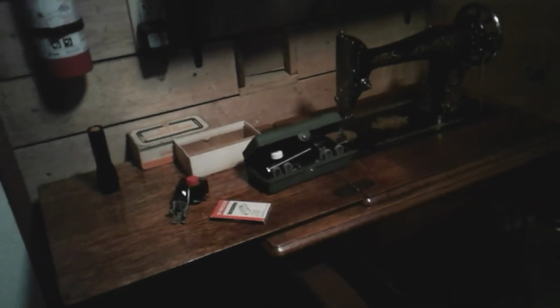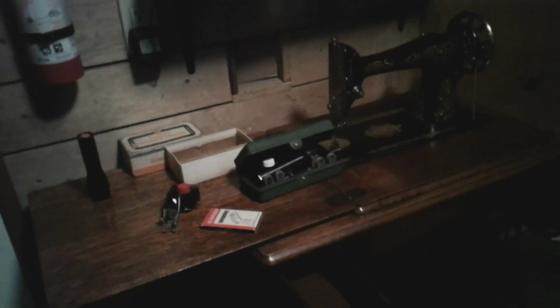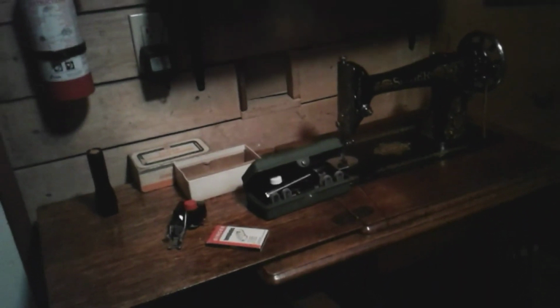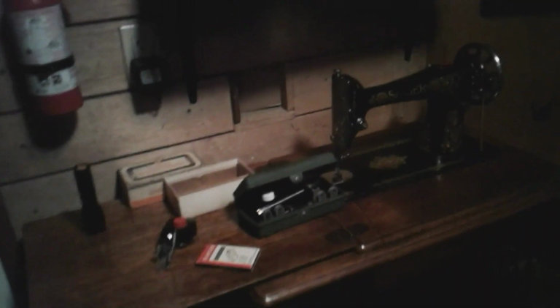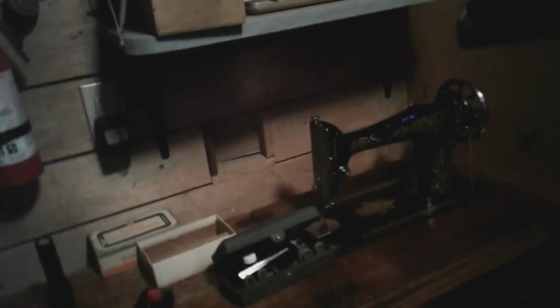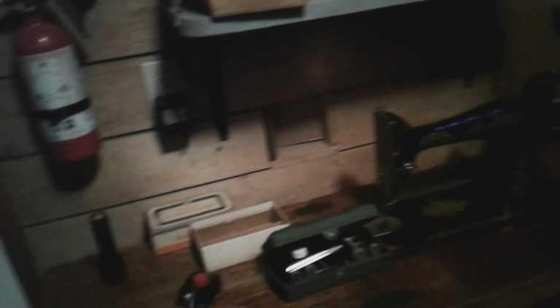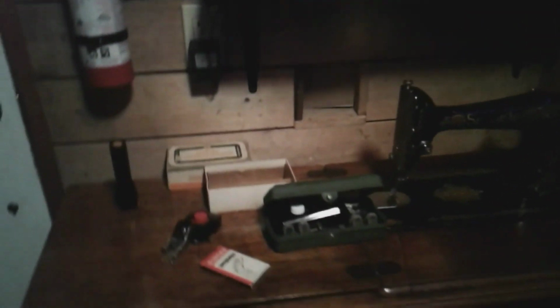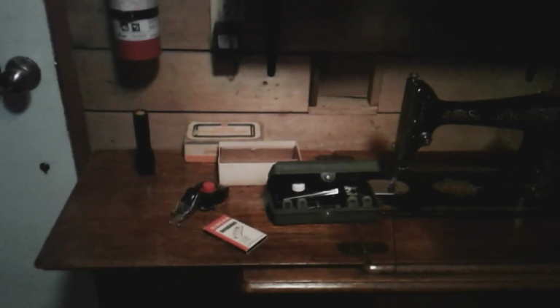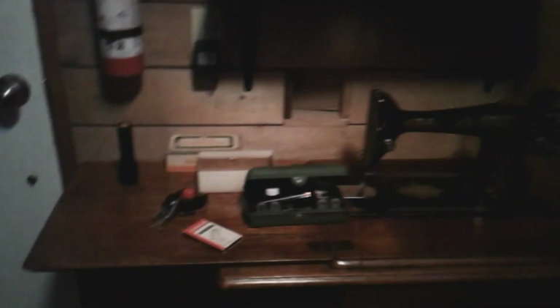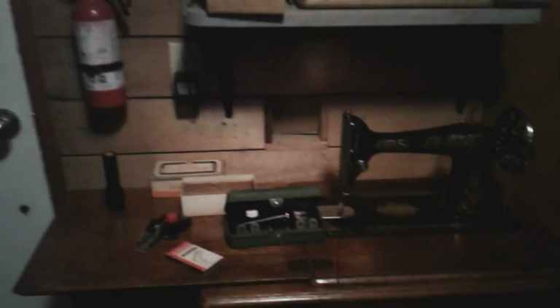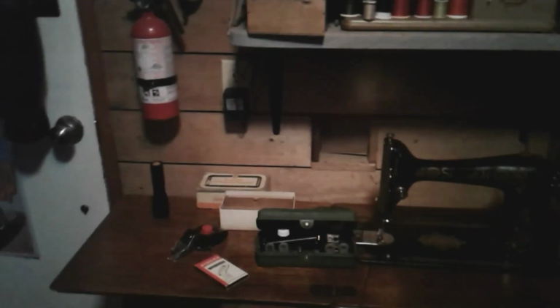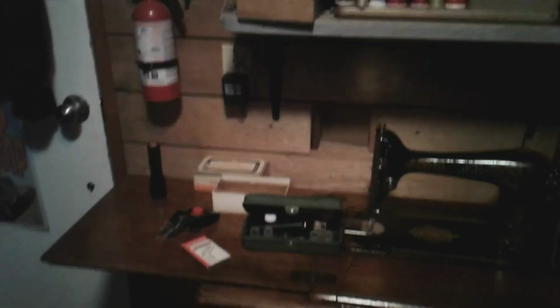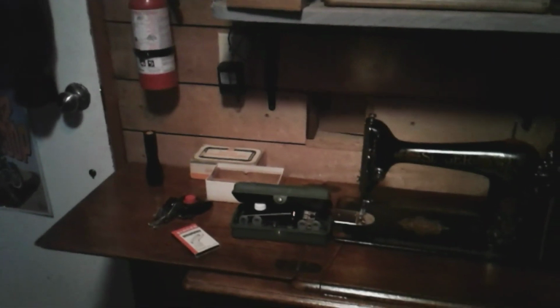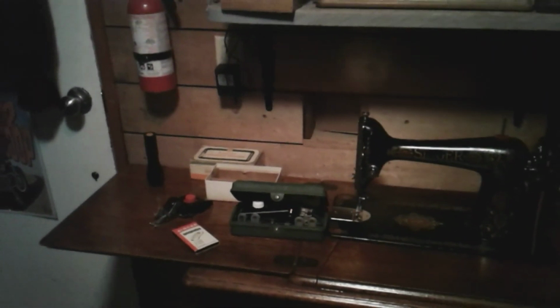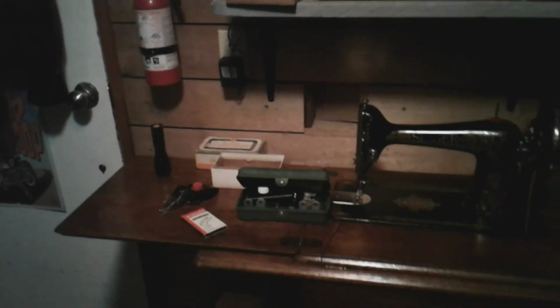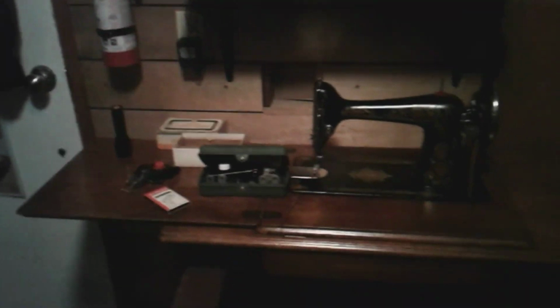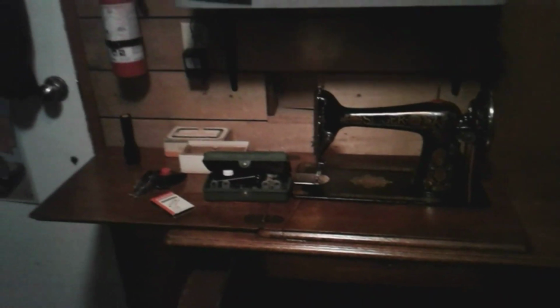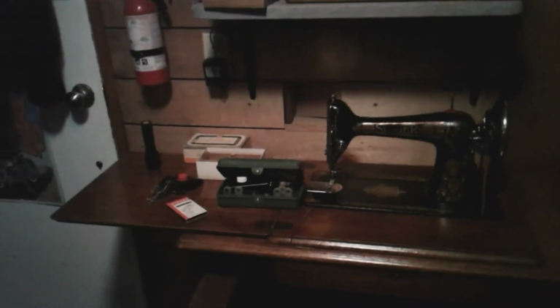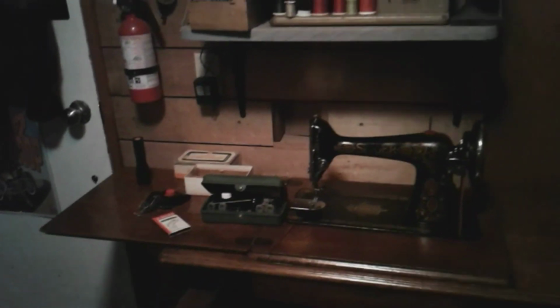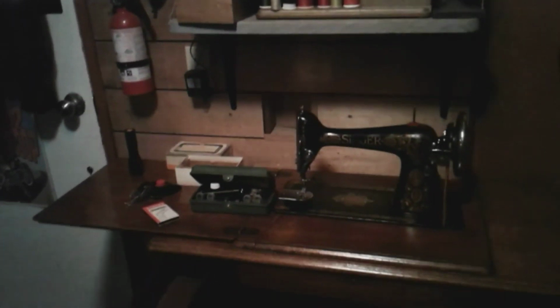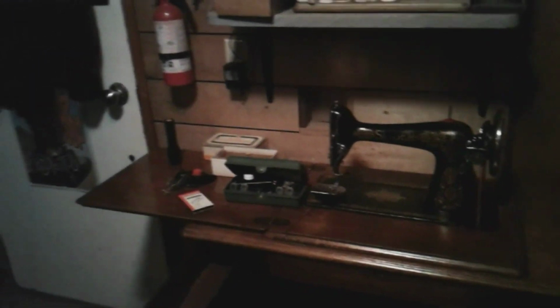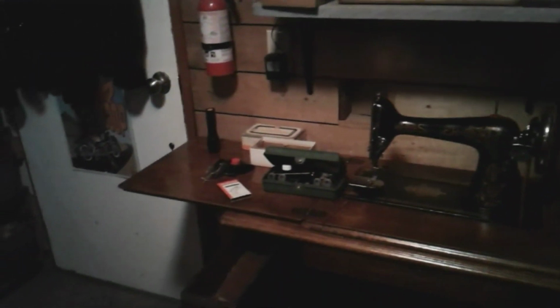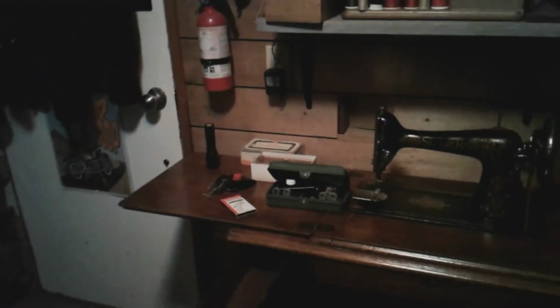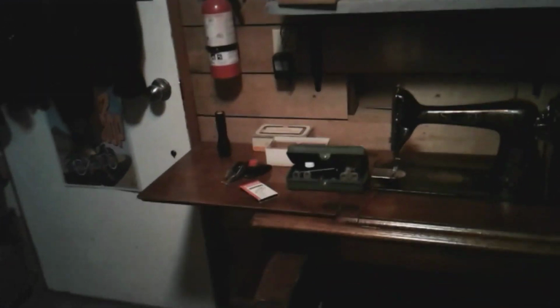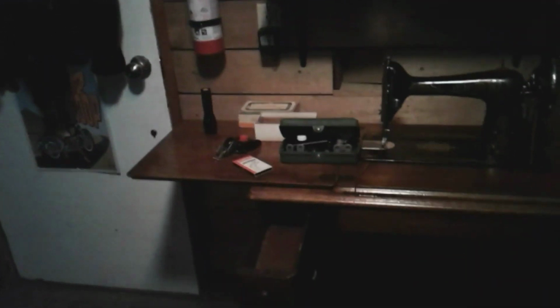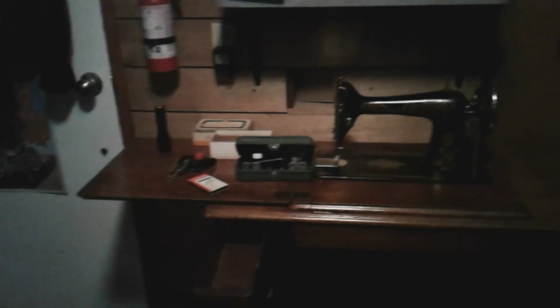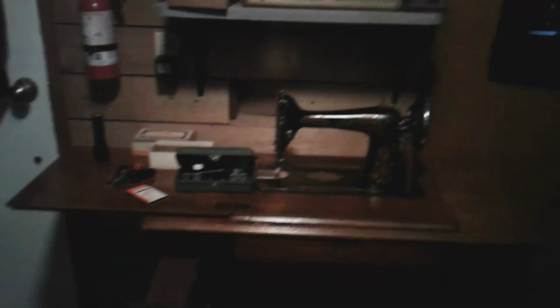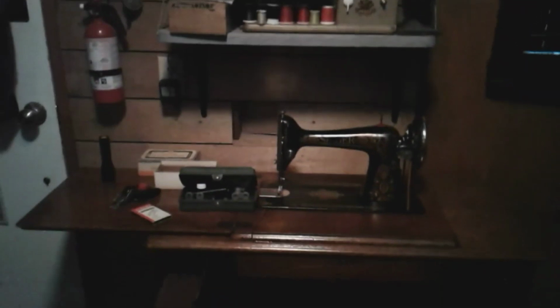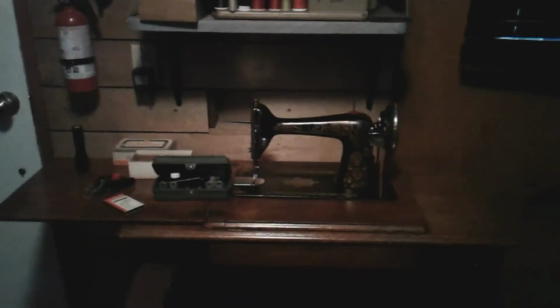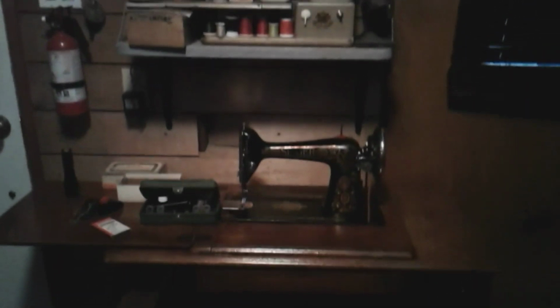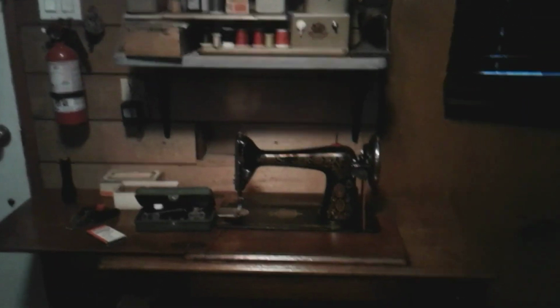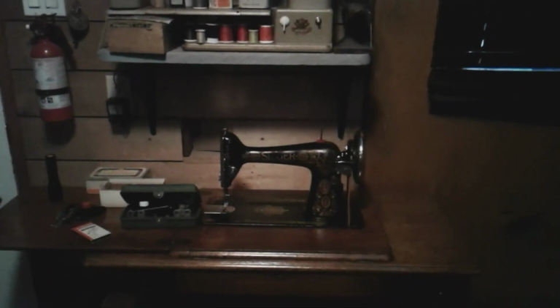All right guys, I gotta go — I need to get everything back in the shop and start putting my machines away. I might oil some of them first though.